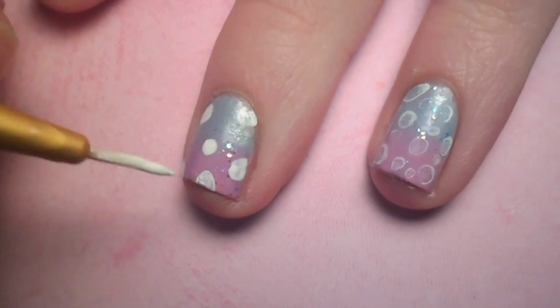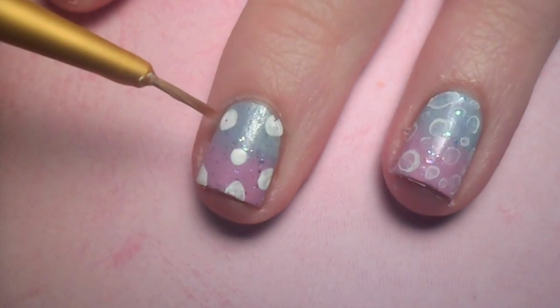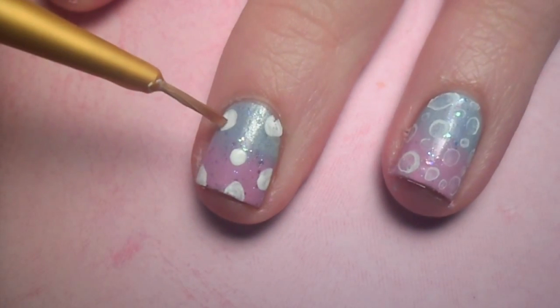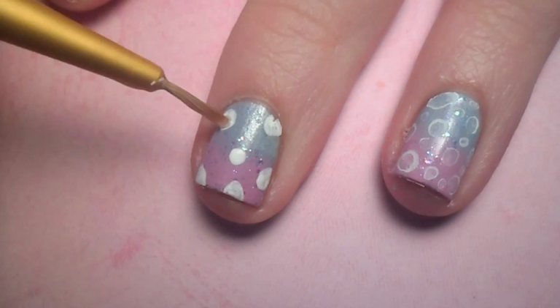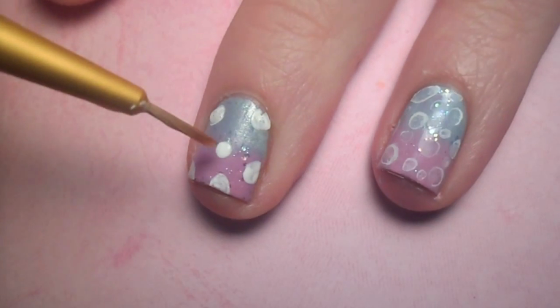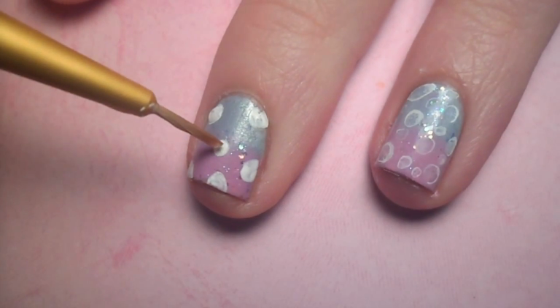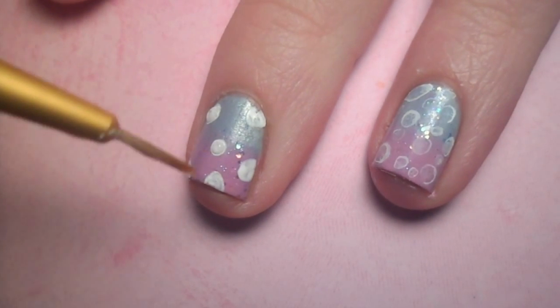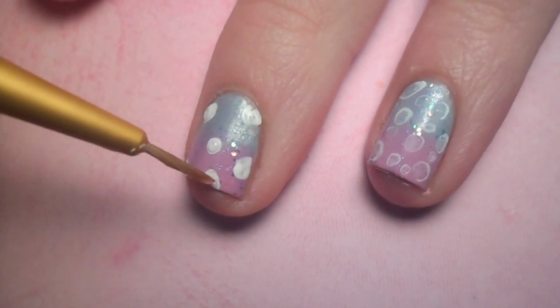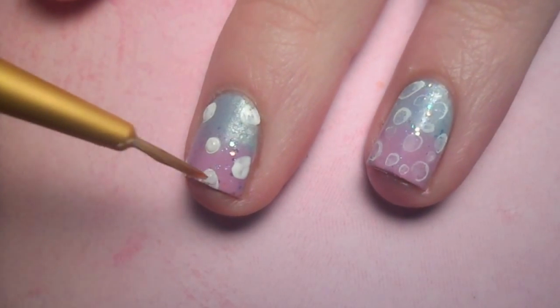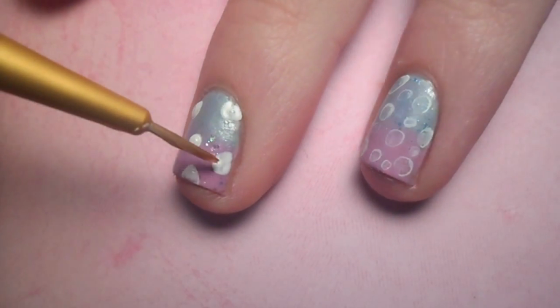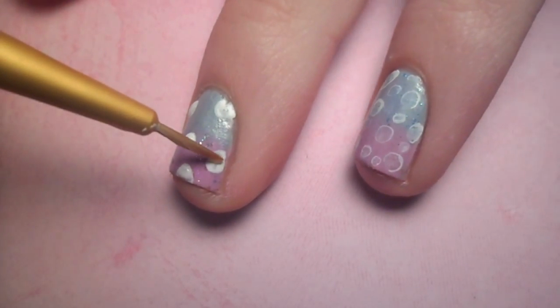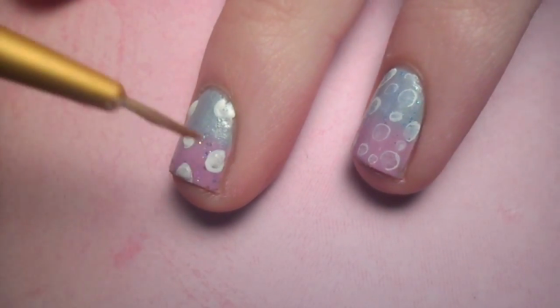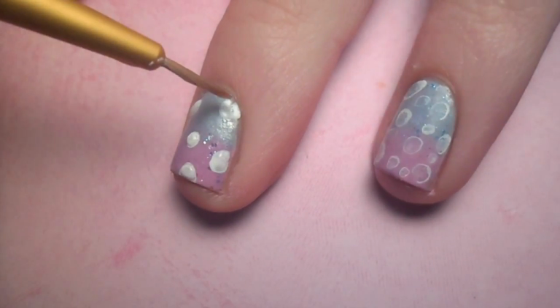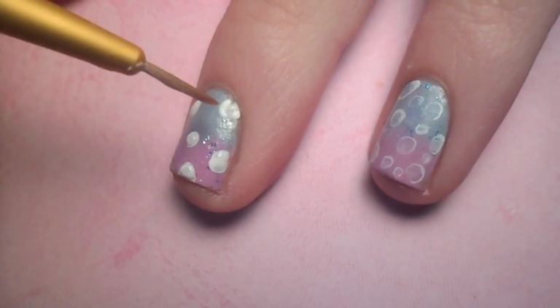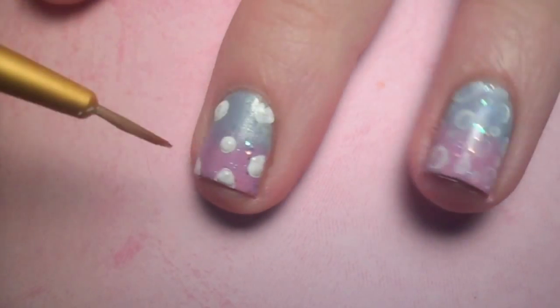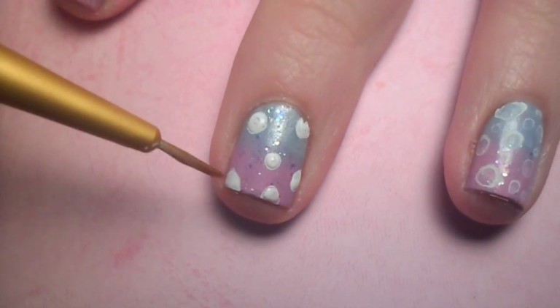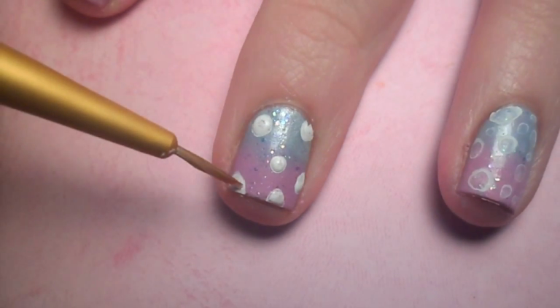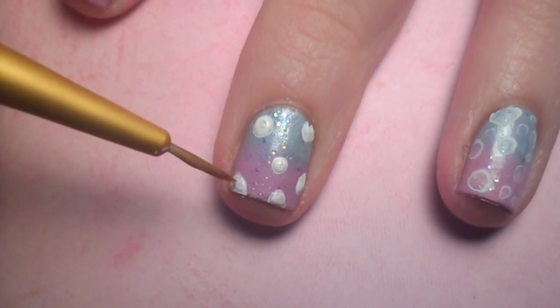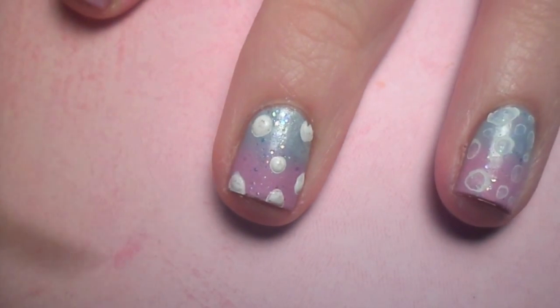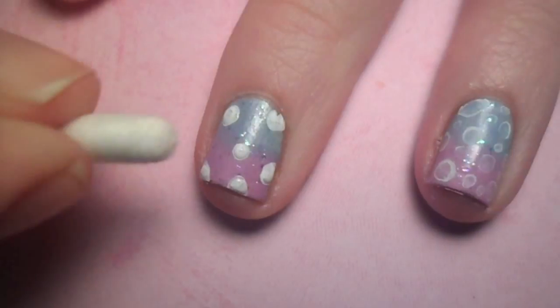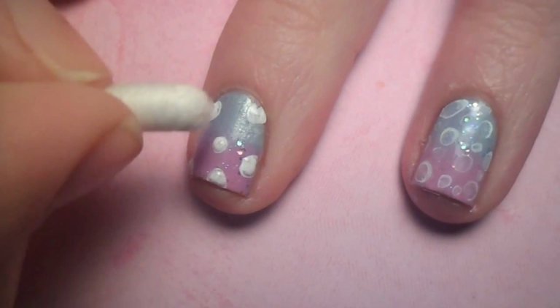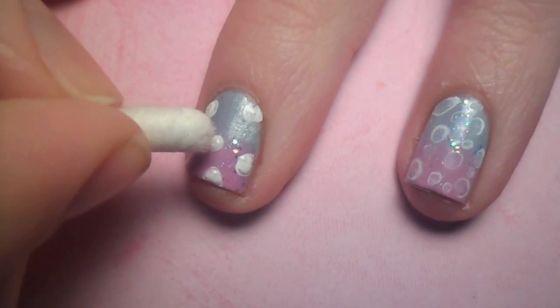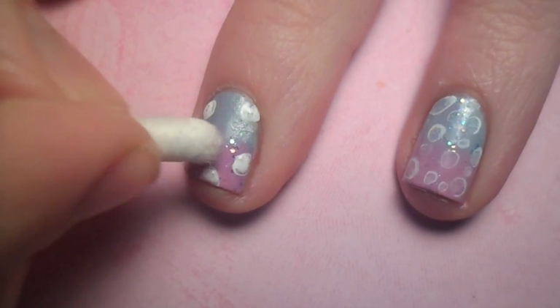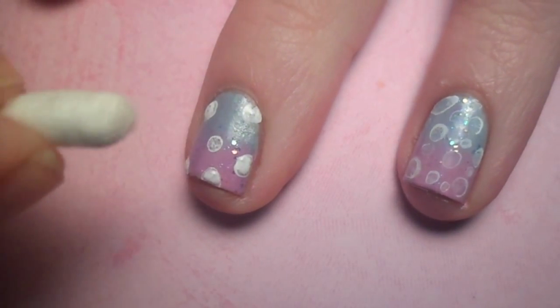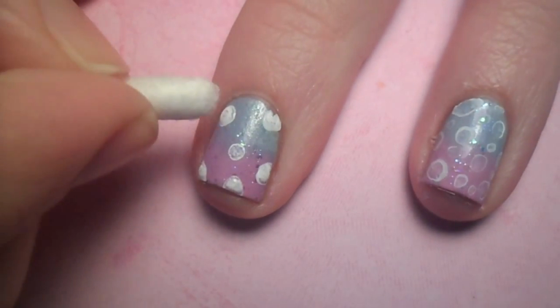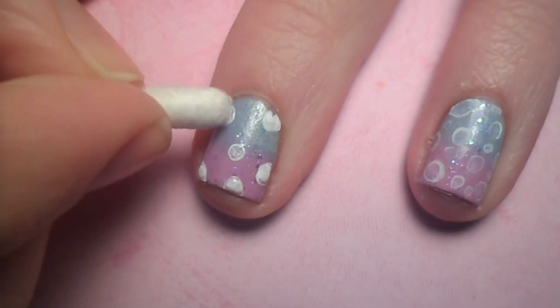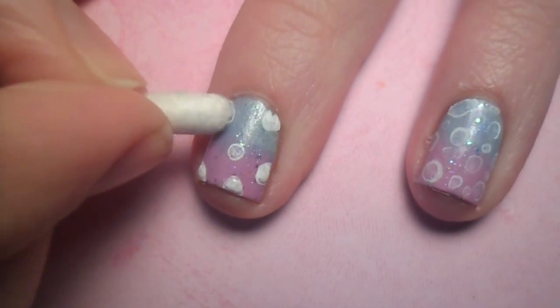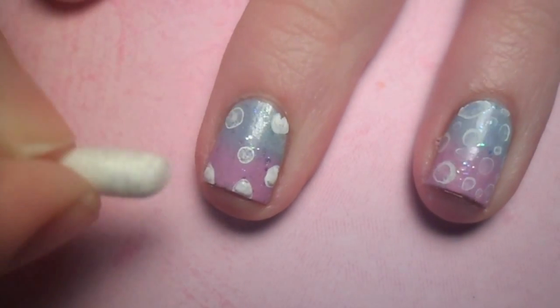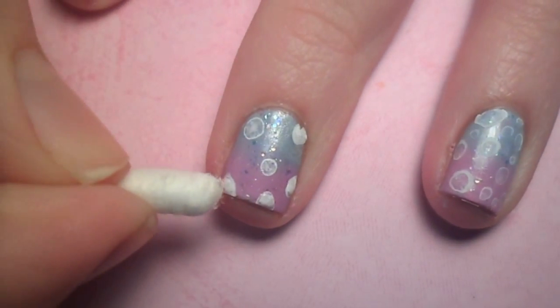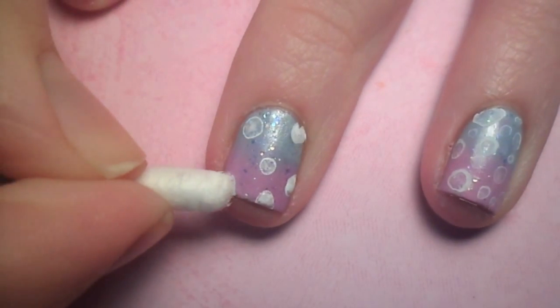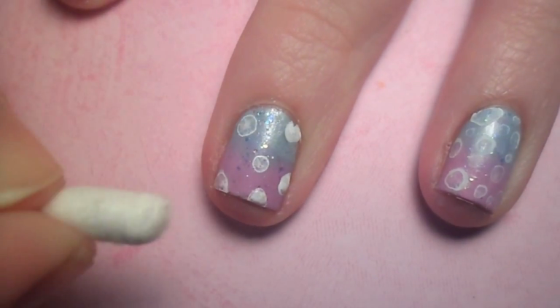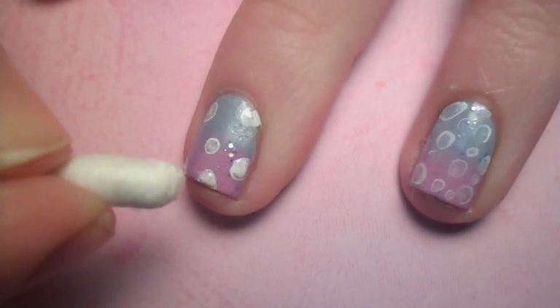Before the paint dries, add a drop of water to the center of each bubble. Then with a Q-tip, tap the center to absorb the extra water.